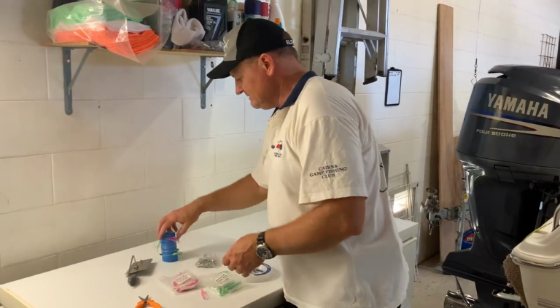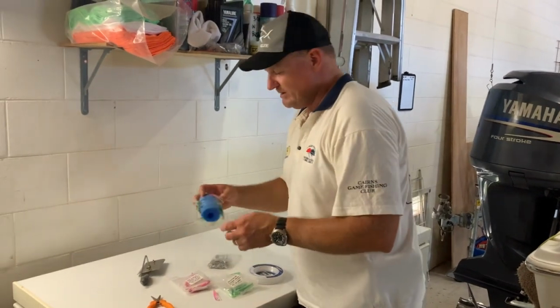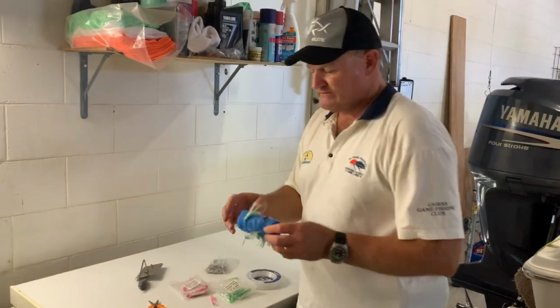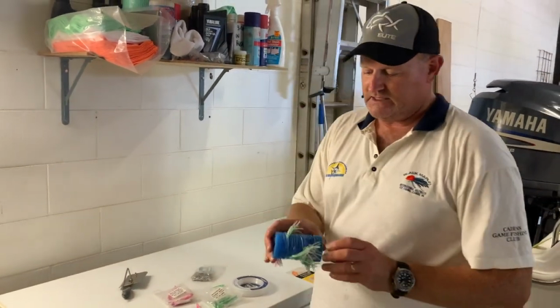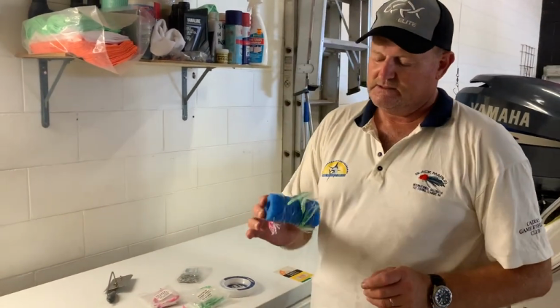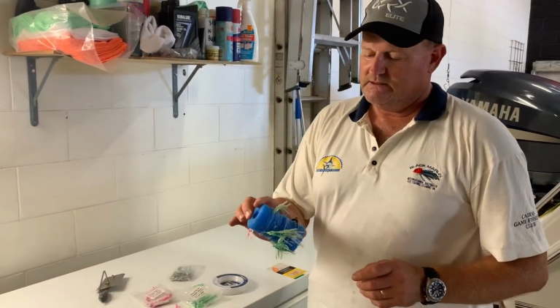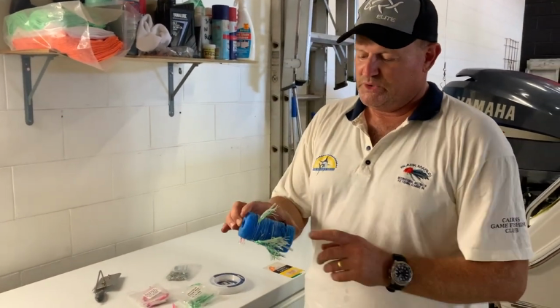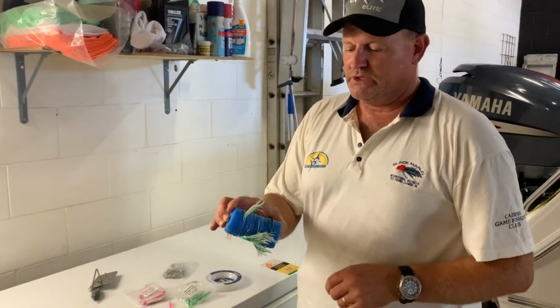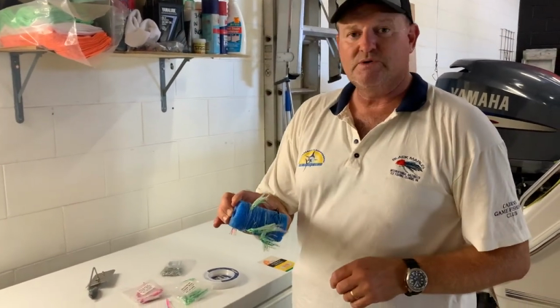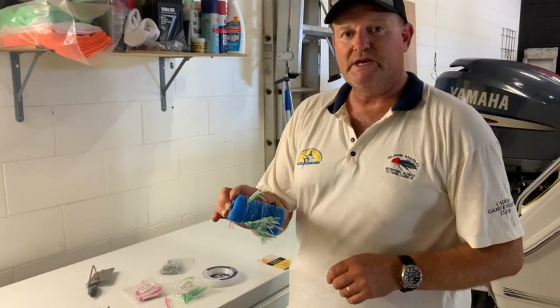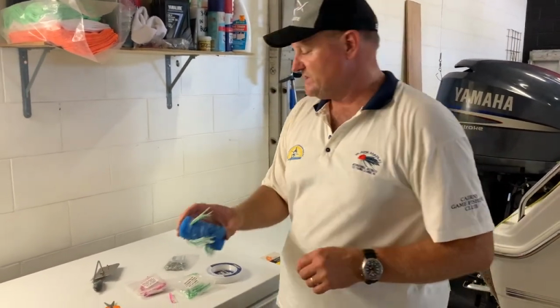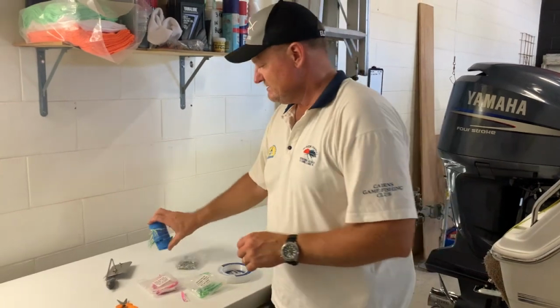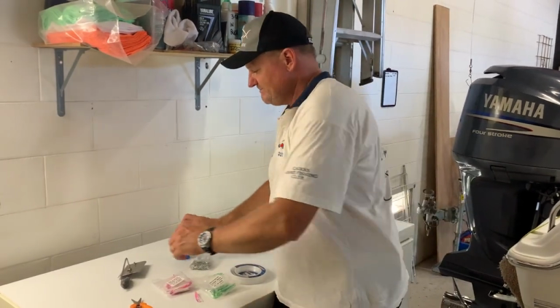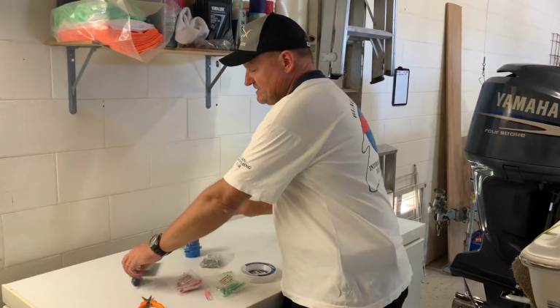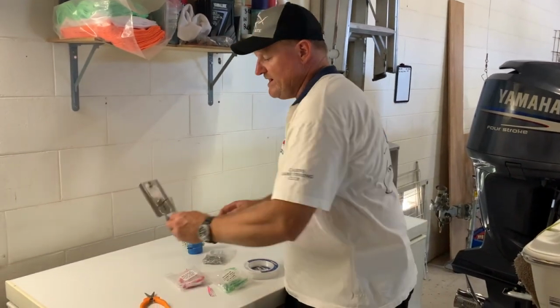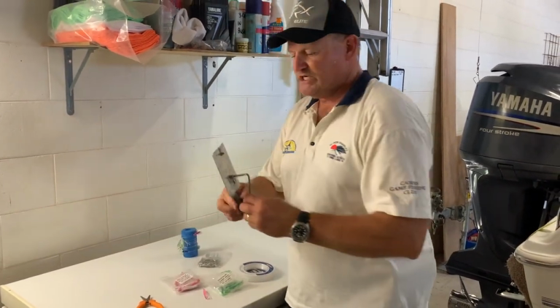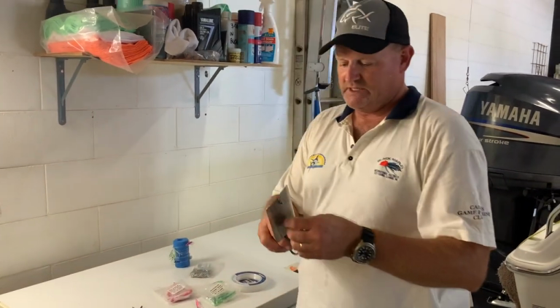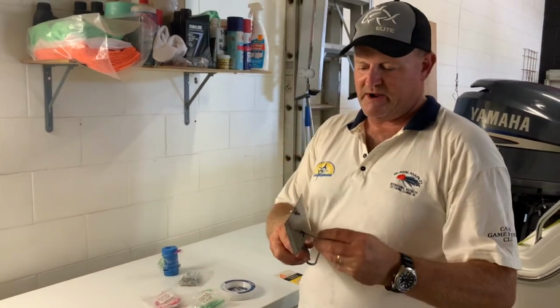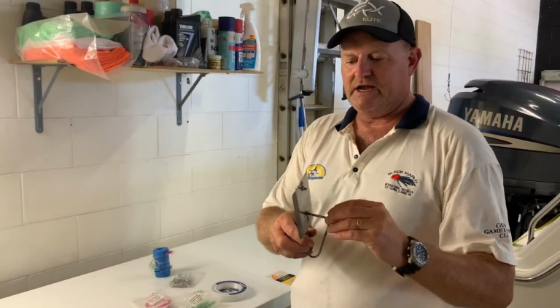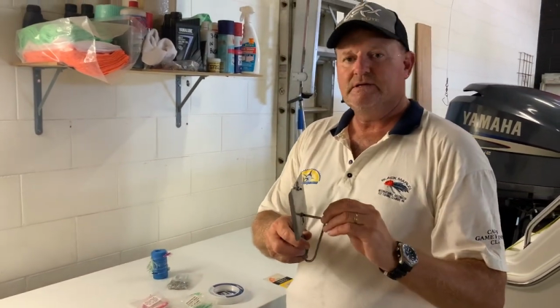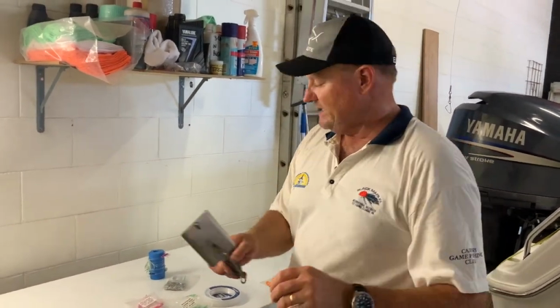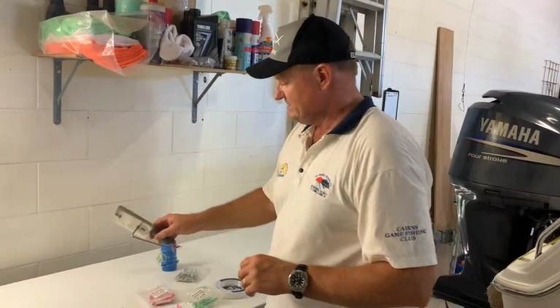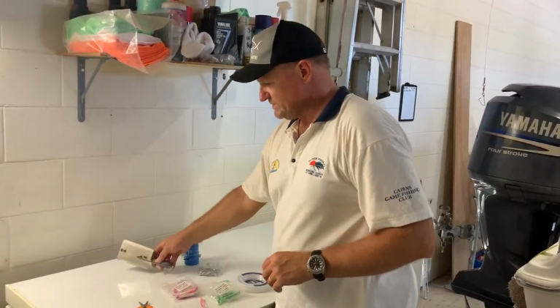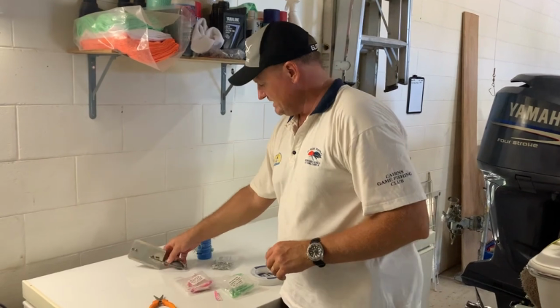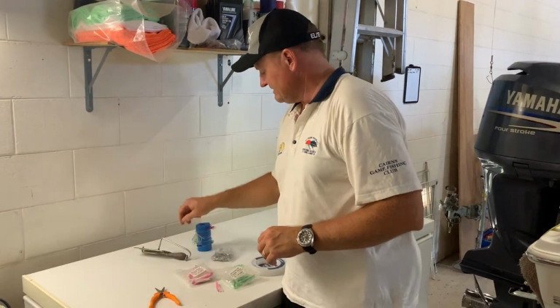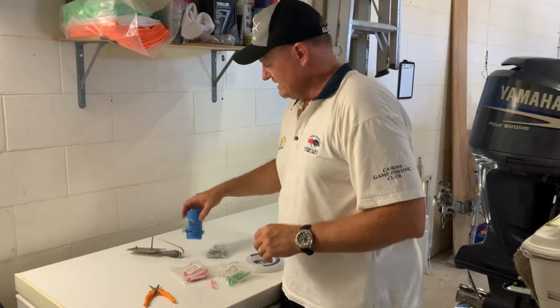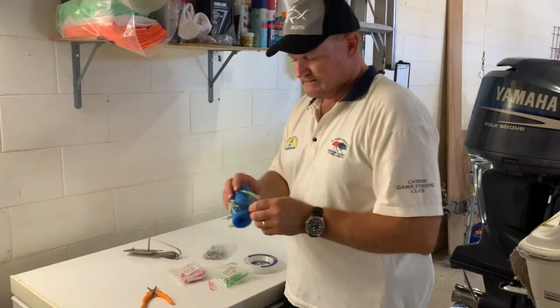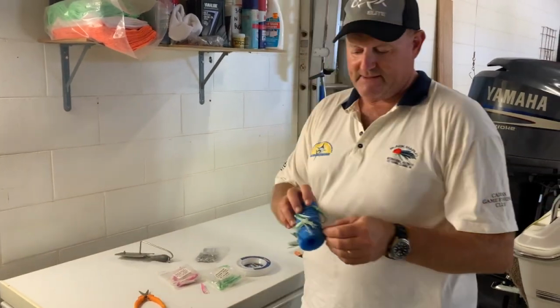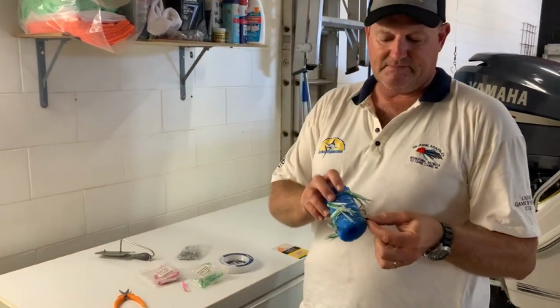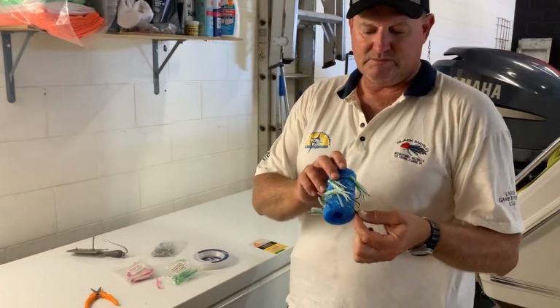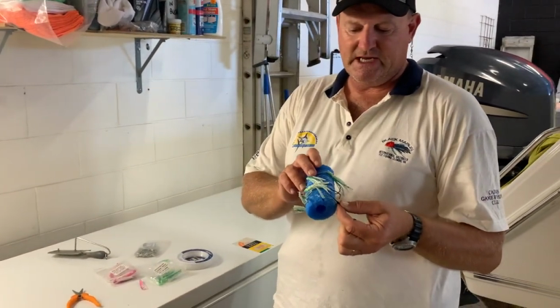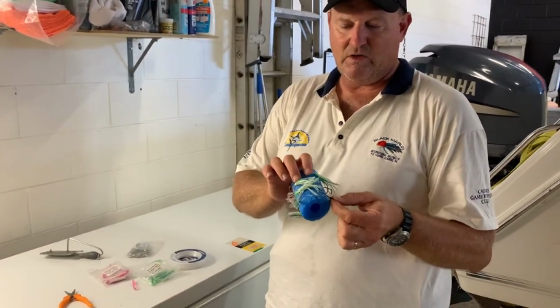You need a little piece of pool noodle to put them on when you're finished. And obviously when you're out fishing you're going to need a paravane, and you're also going to need a little snap clip to put on the end of your line.